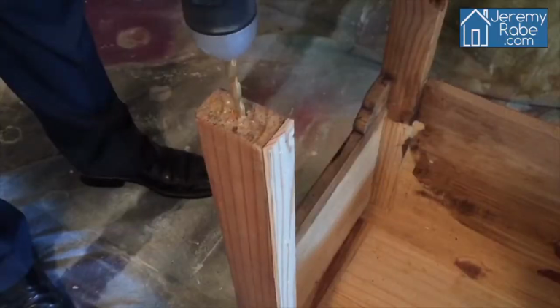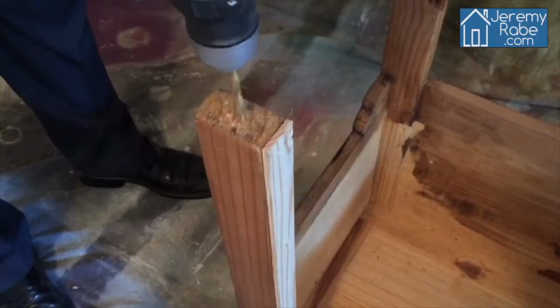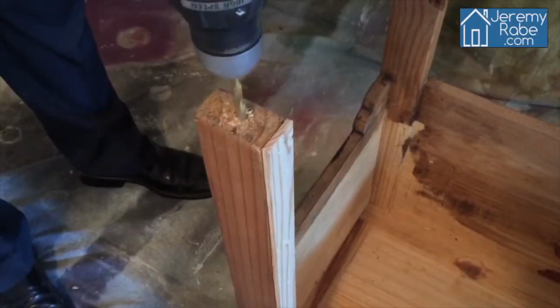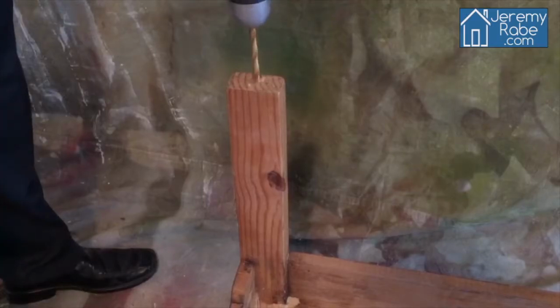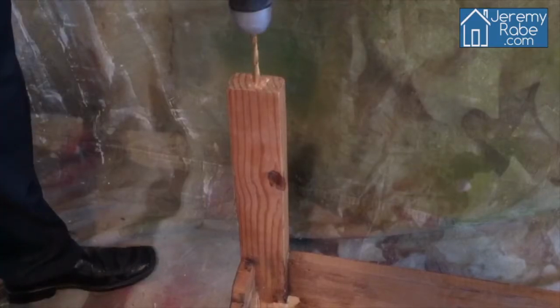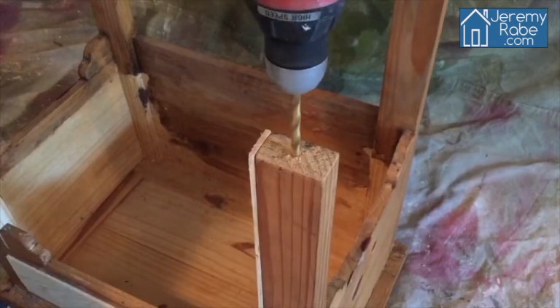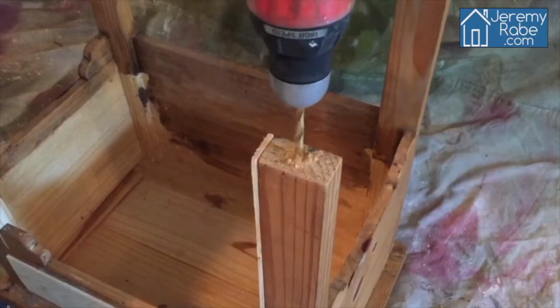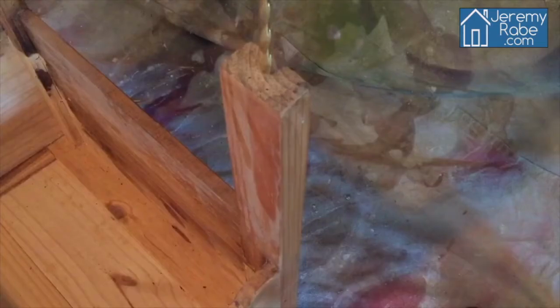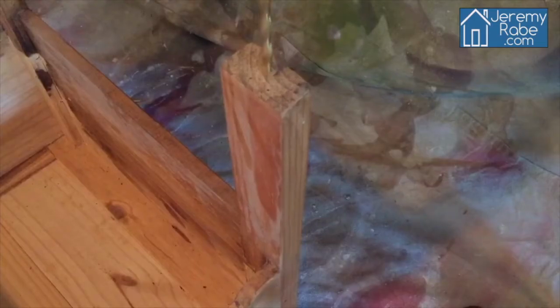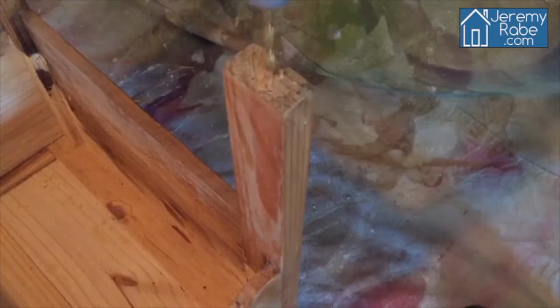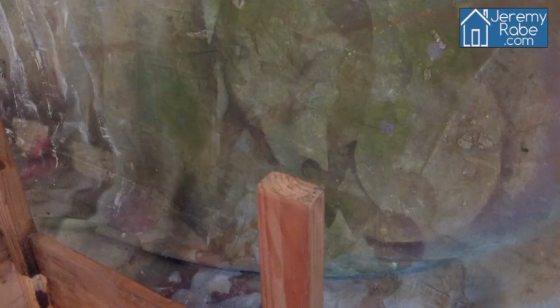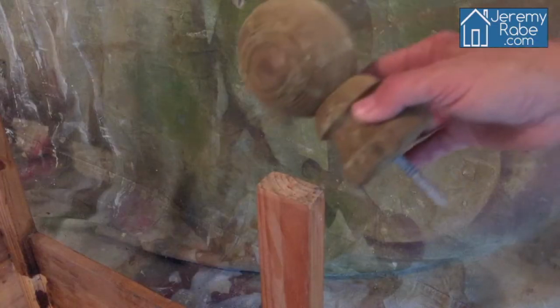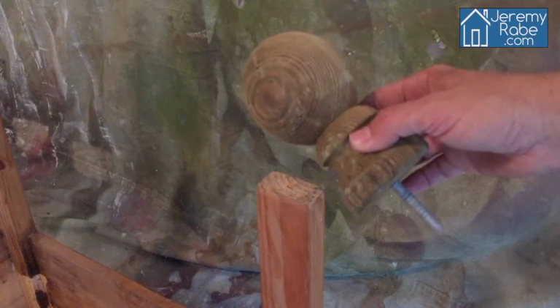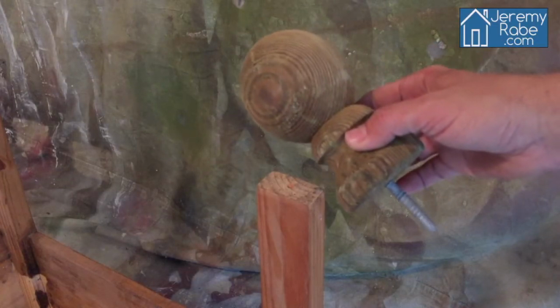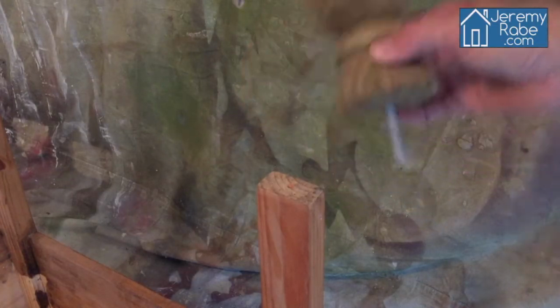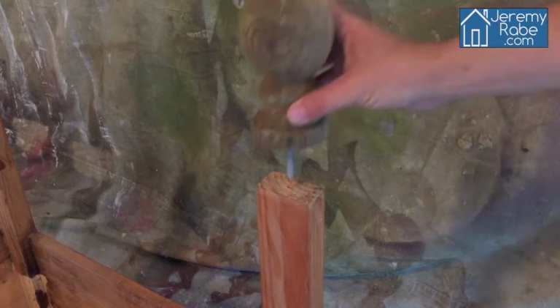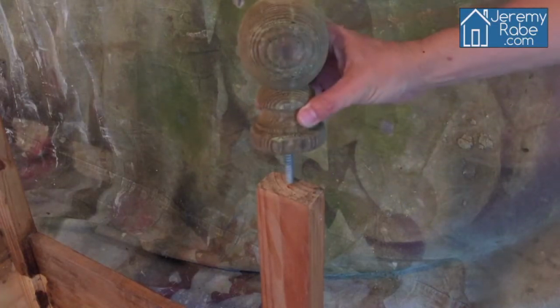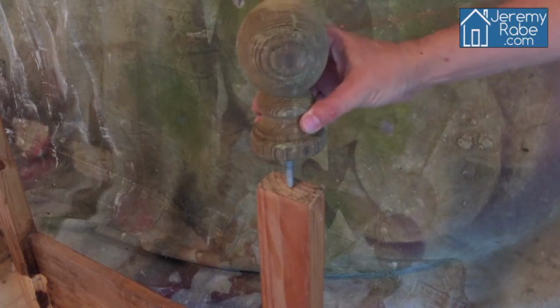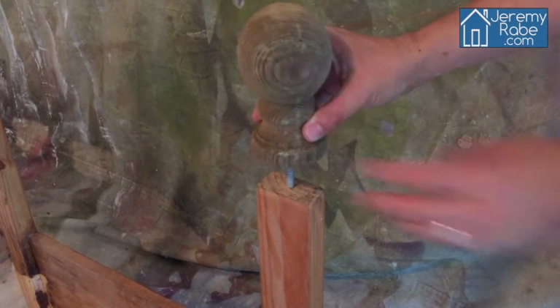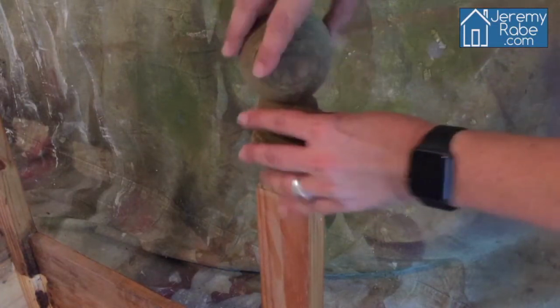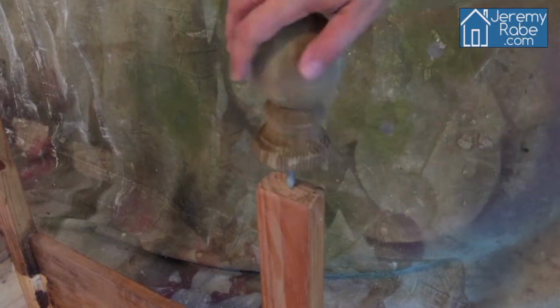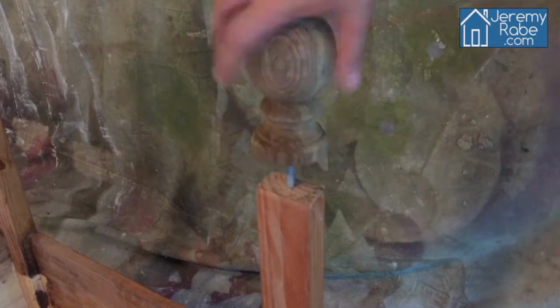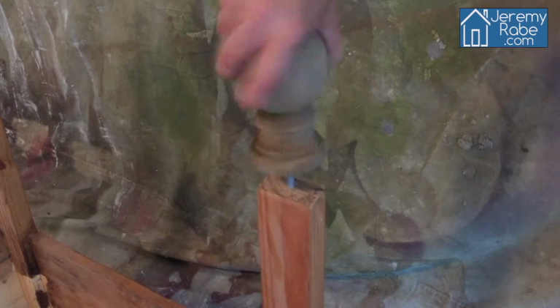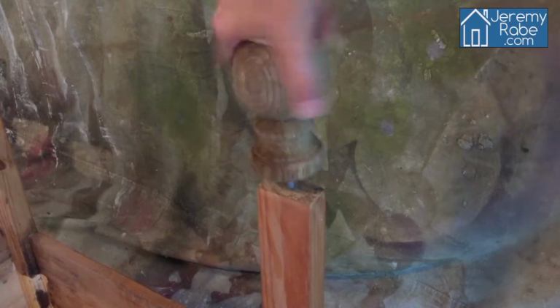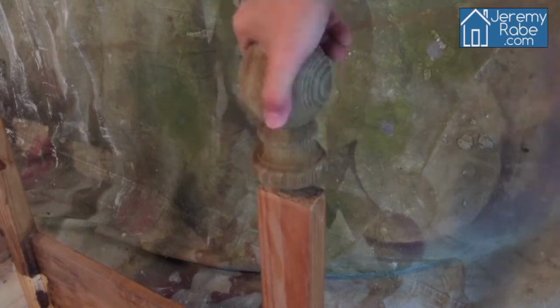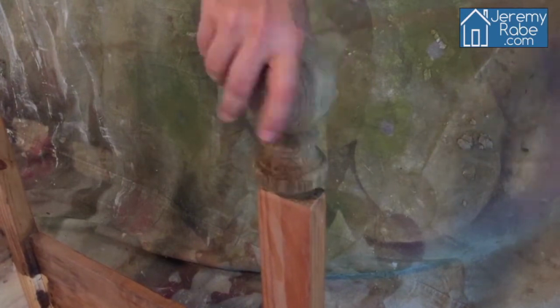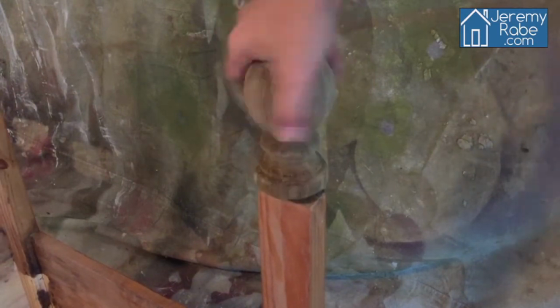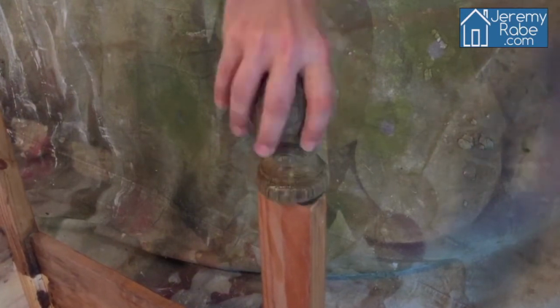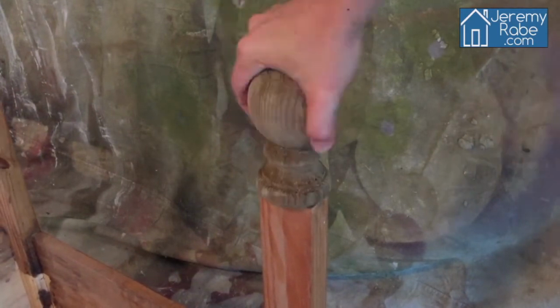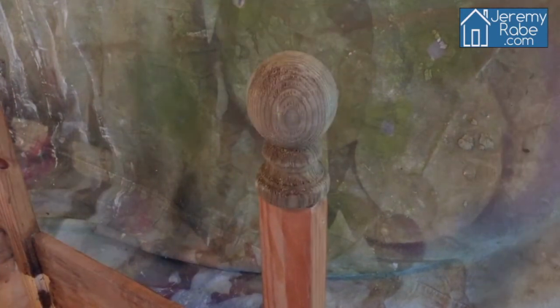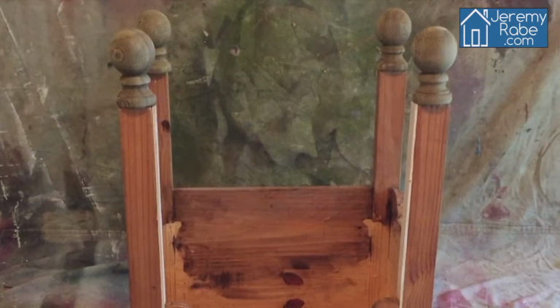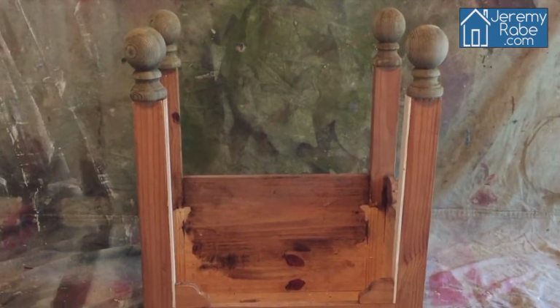I'm going to drill holes in the bottom of each leg of the nightstand. I bought these decorative deck finials very inexpensively, and now I'm going to screw them into the bottom of the legs. This will give it the look of a four-poster bed.